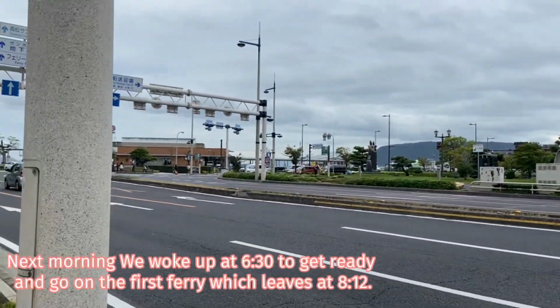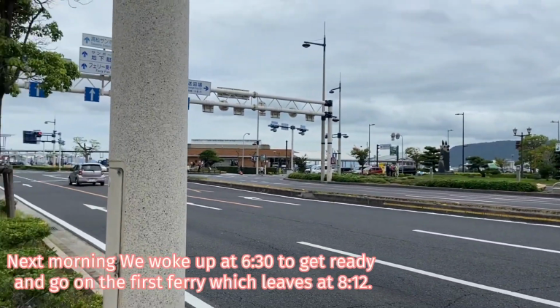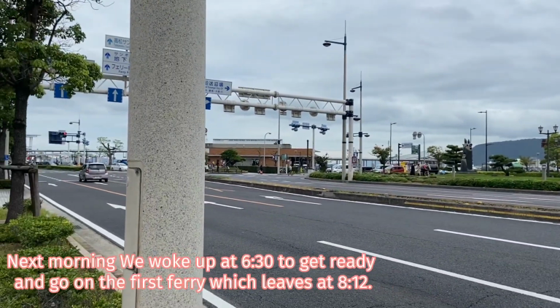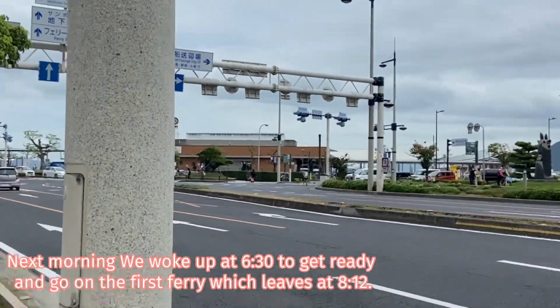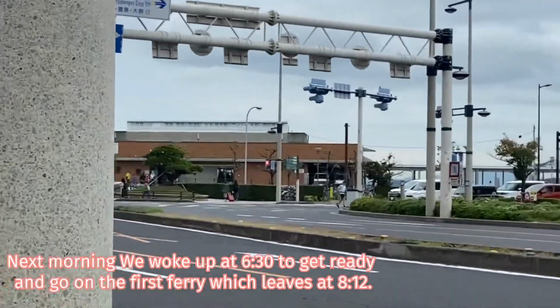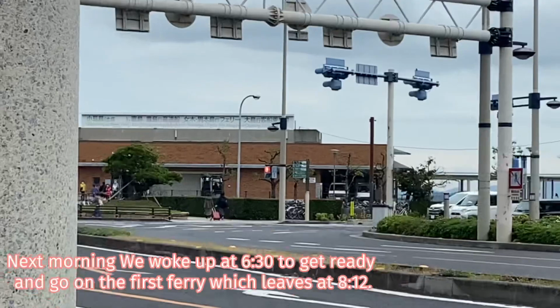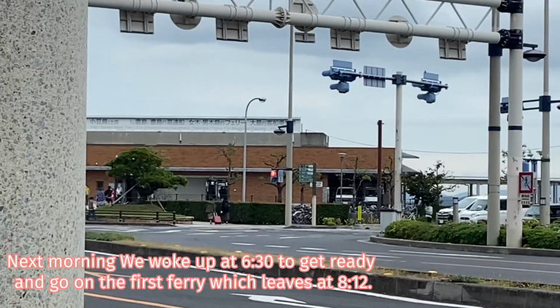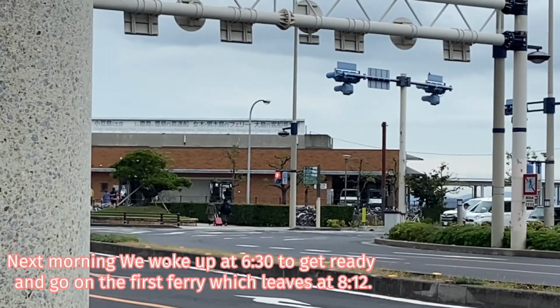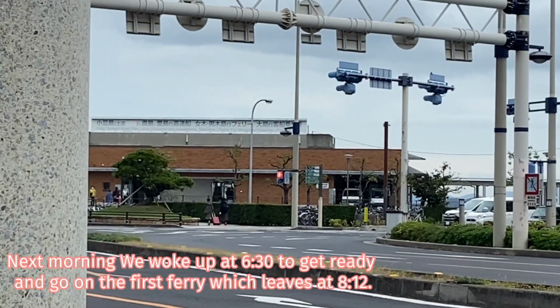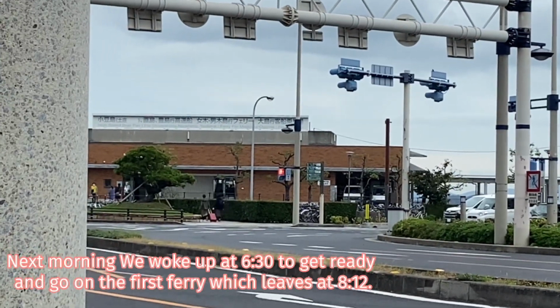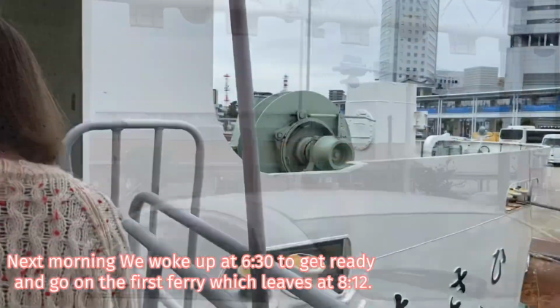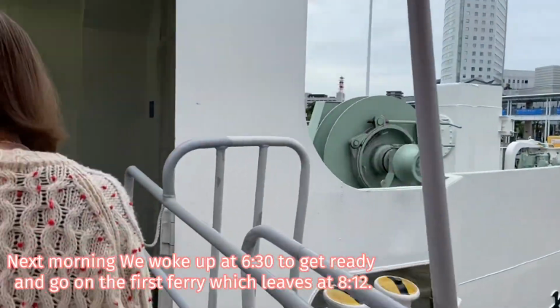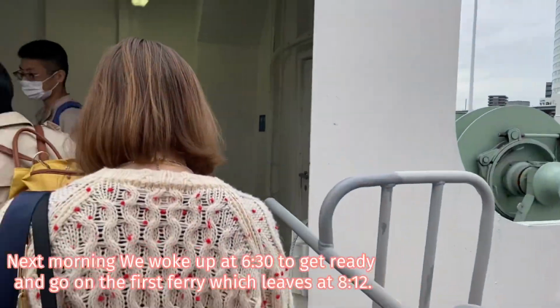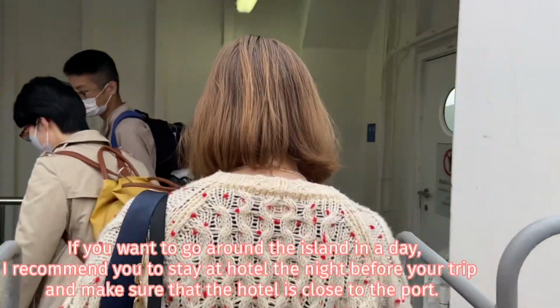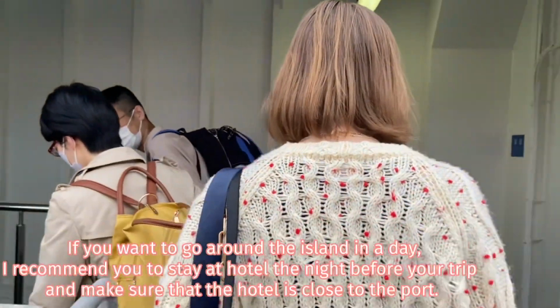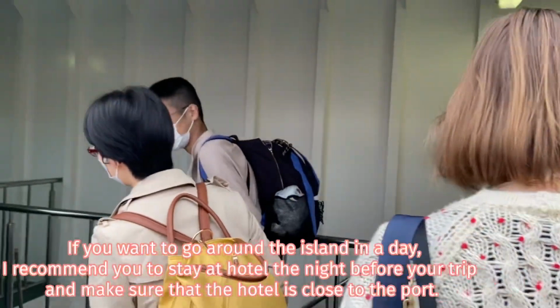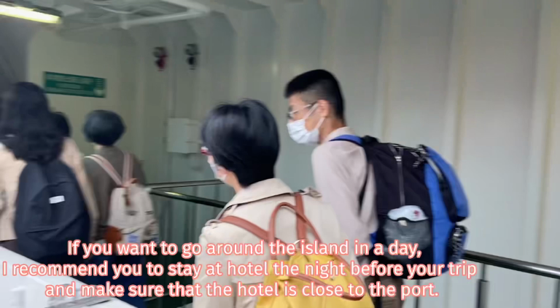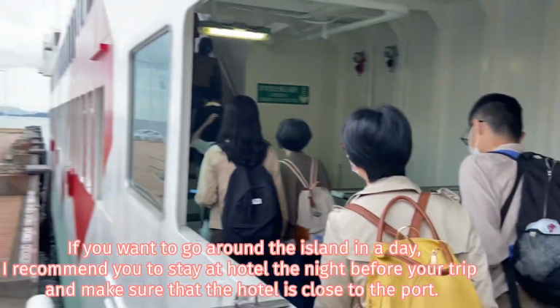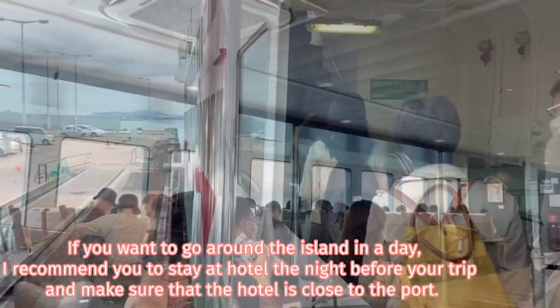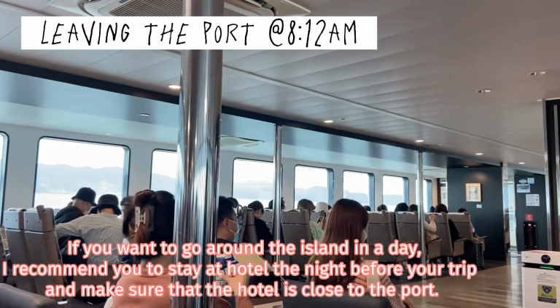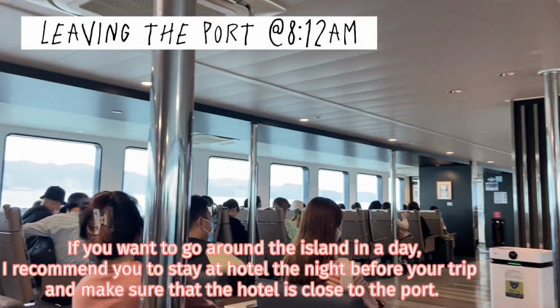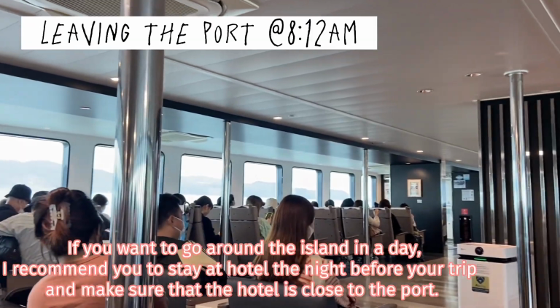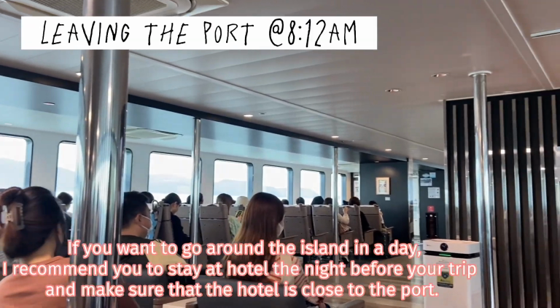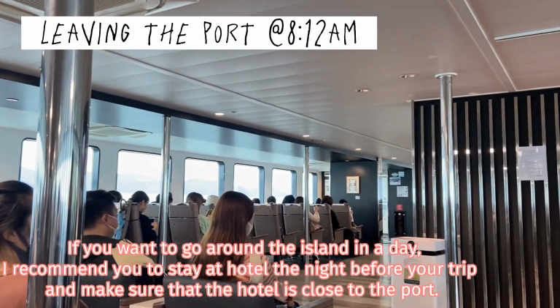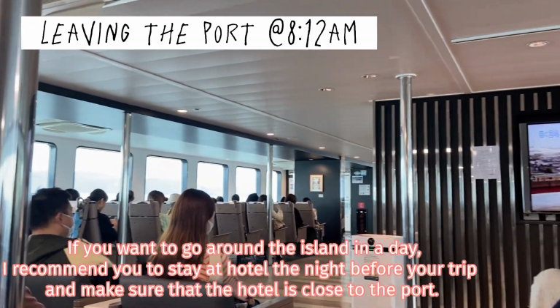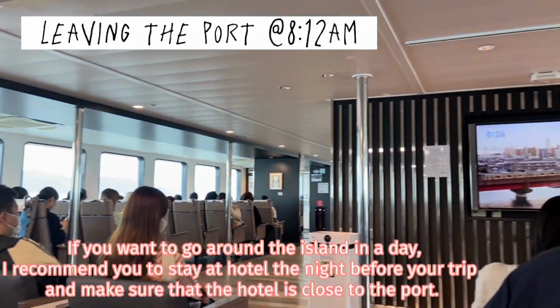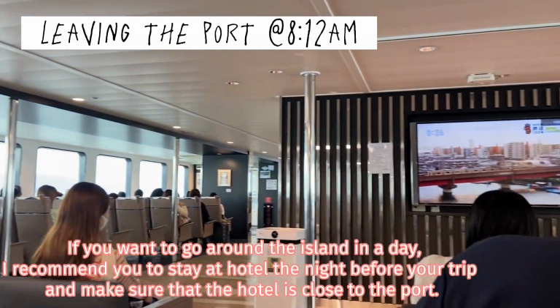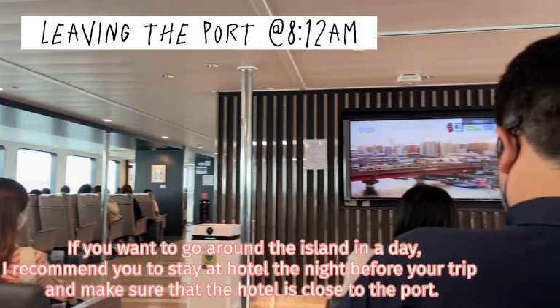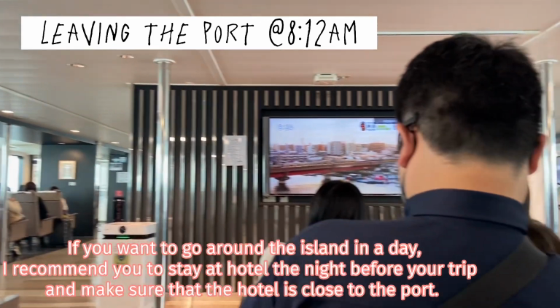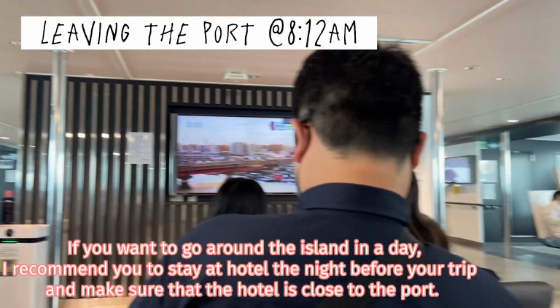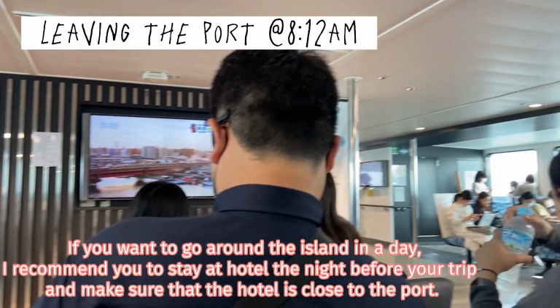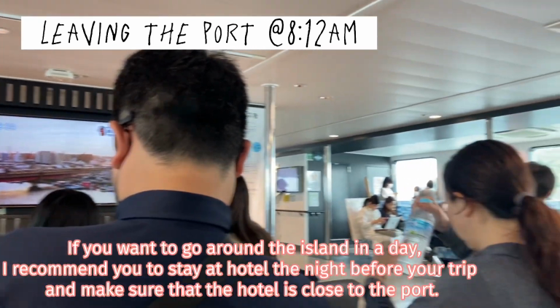Next morning, we woke up at 6:30 to get ready and go on the first ferry, which leaves at 8:12. If you want to go around the island in a day, I recommend you to stay at the hotel the night before your trip and make sure that the hotel is close to the port.